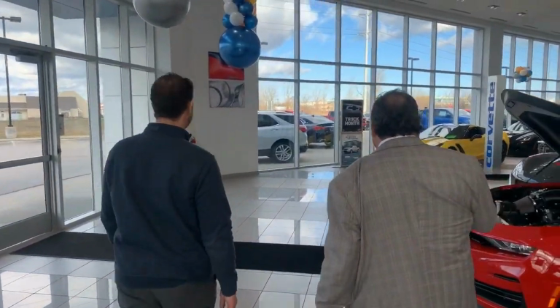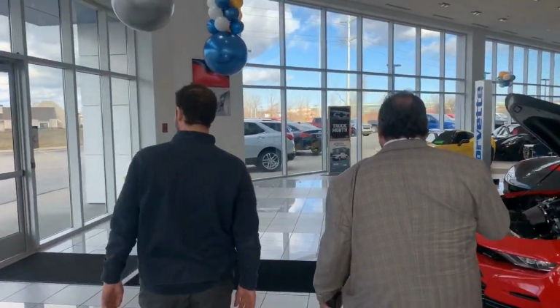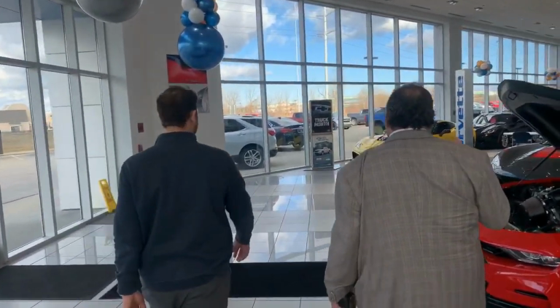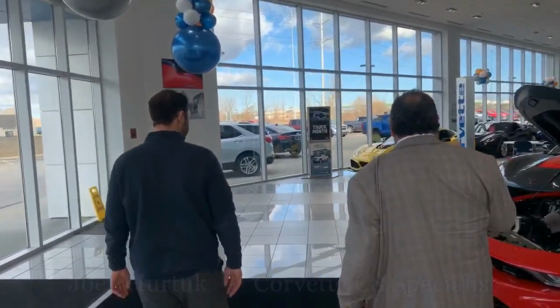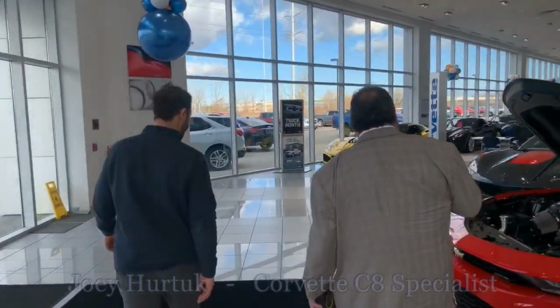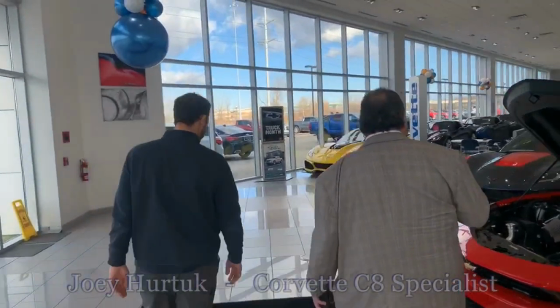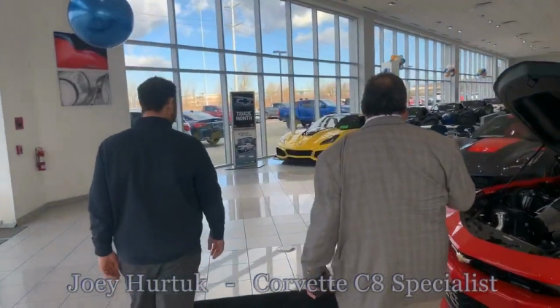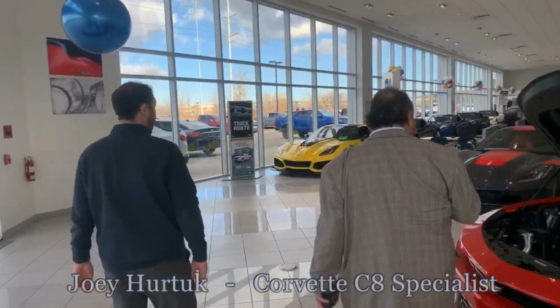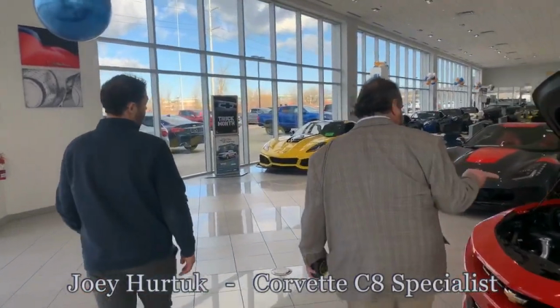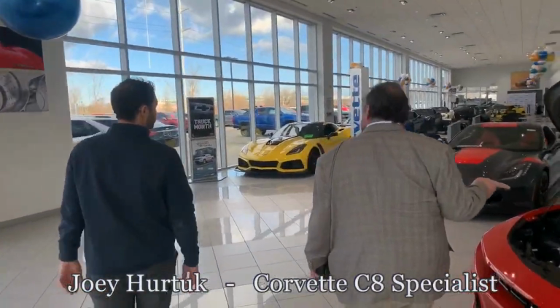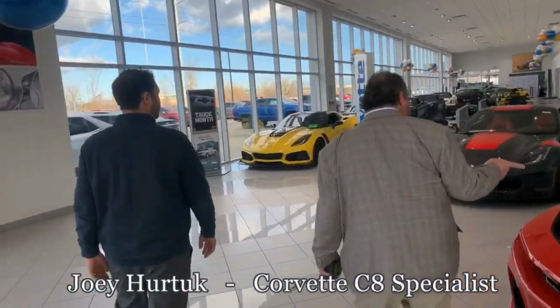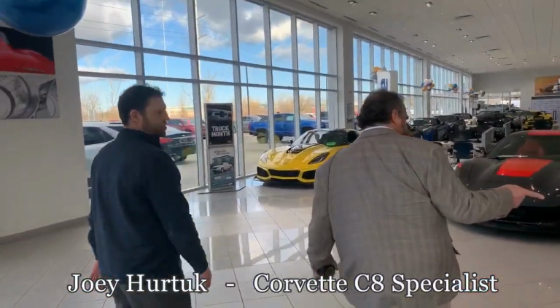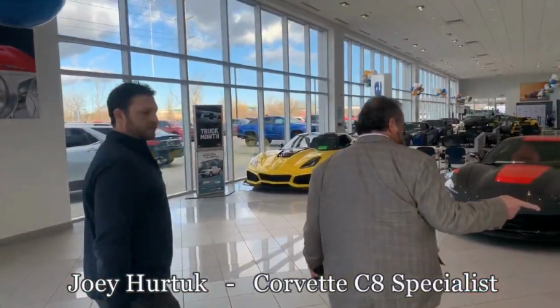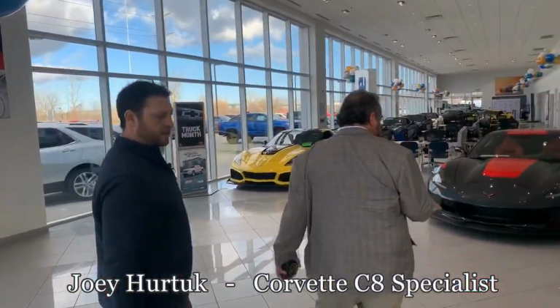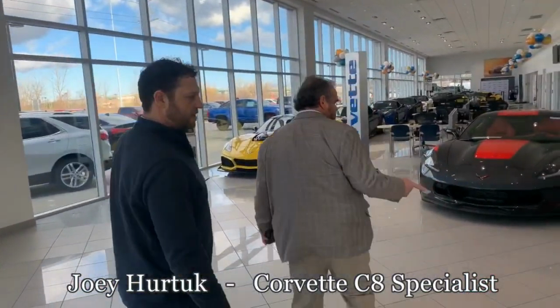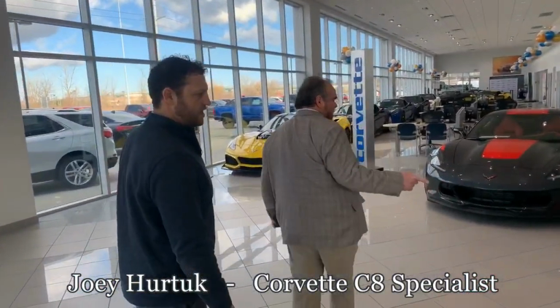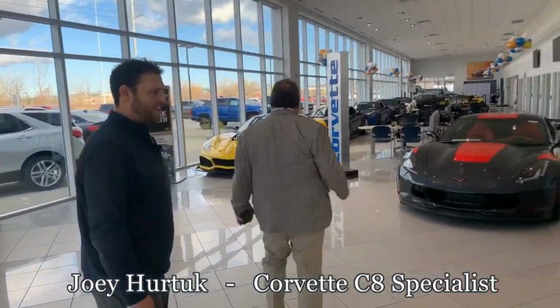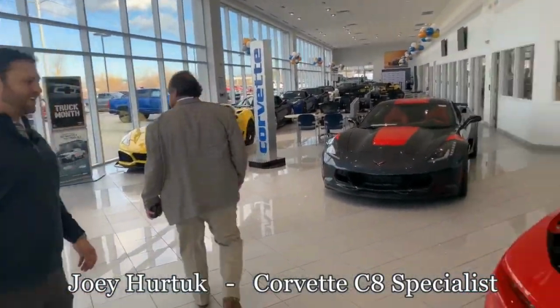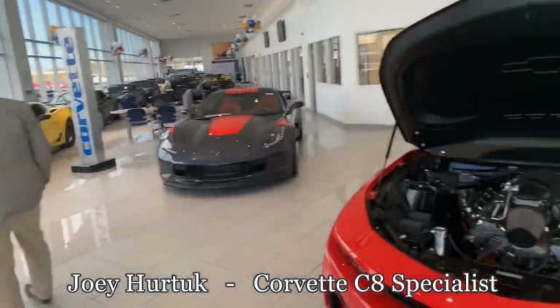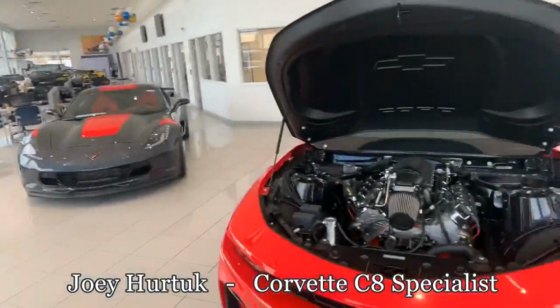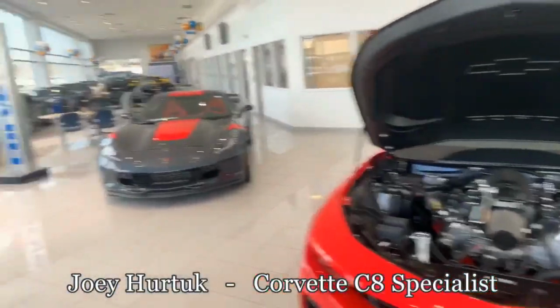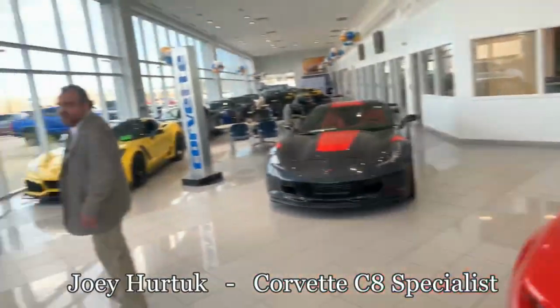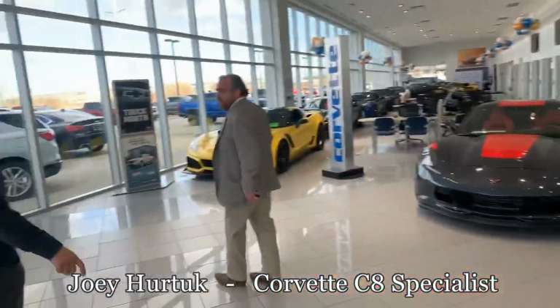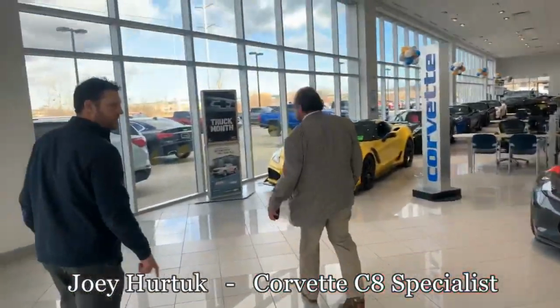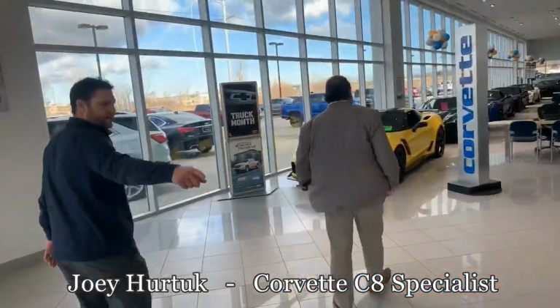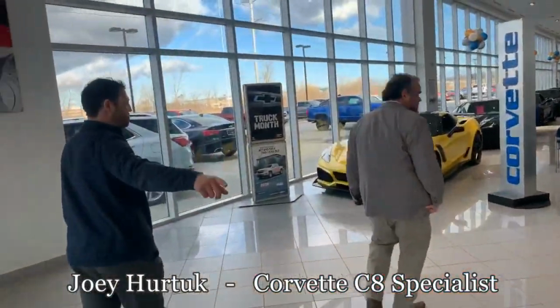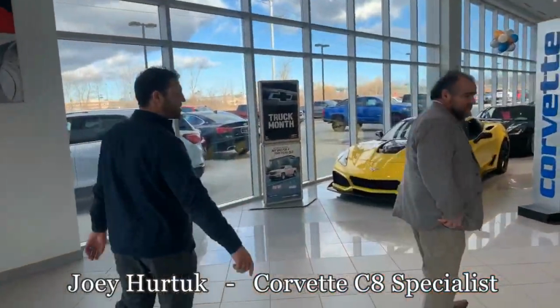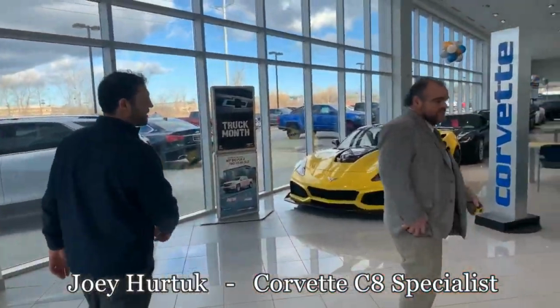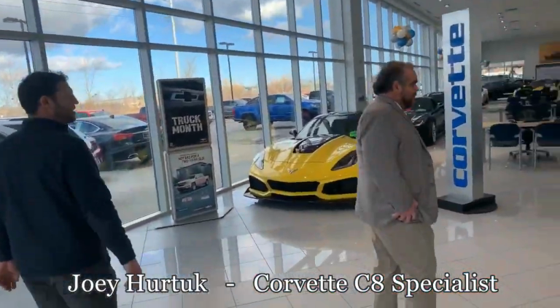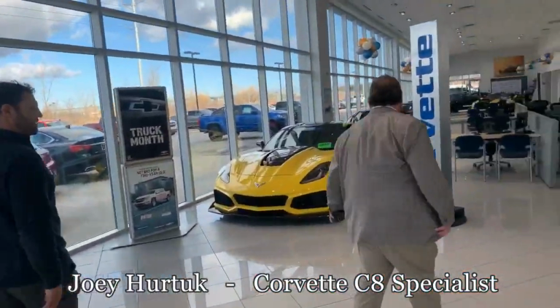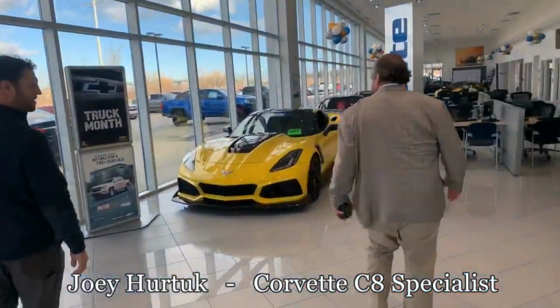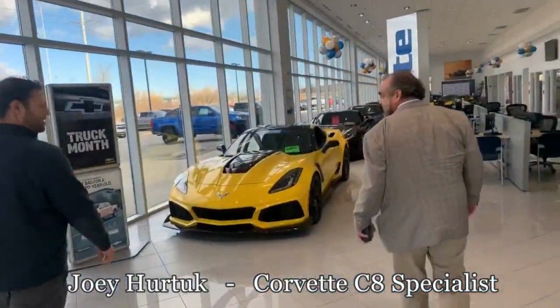Joey, yeah. We got a lot of cool stuff here, right? I guess you could call it one or two. That's a Copo — one of 69 in the world. I think you got number 33 on that one. Well, that's my number, you know that.